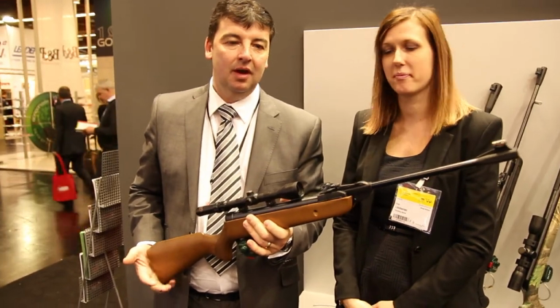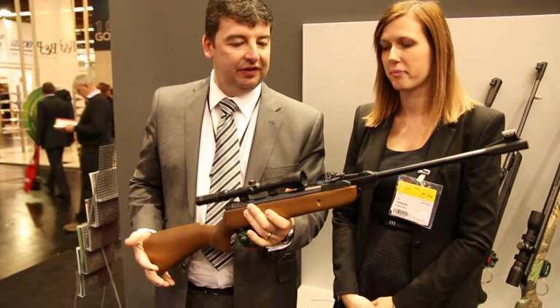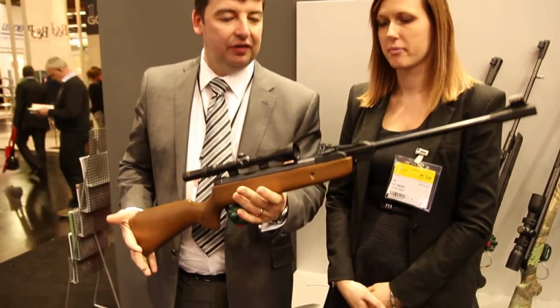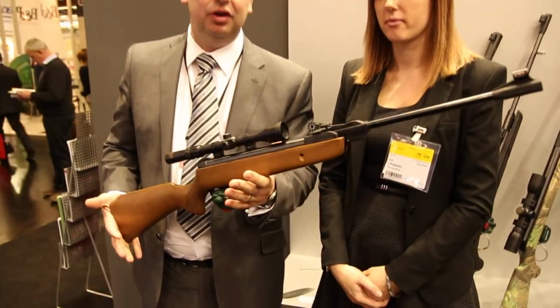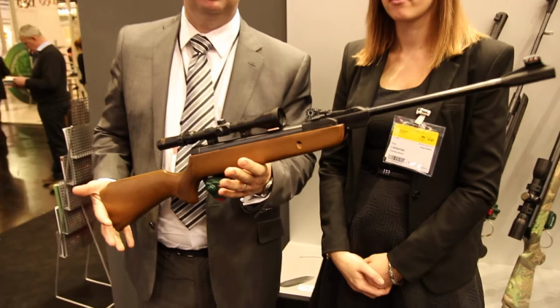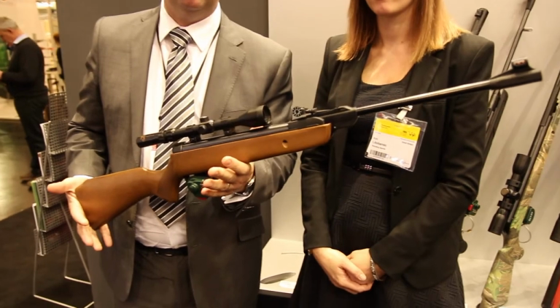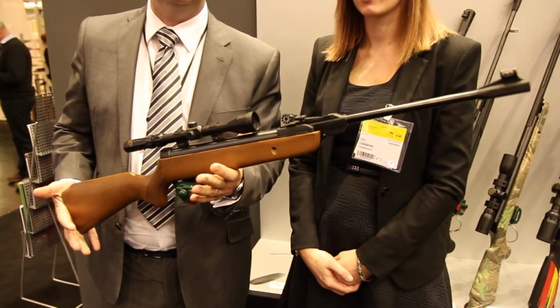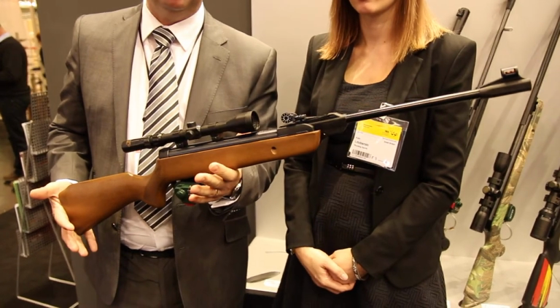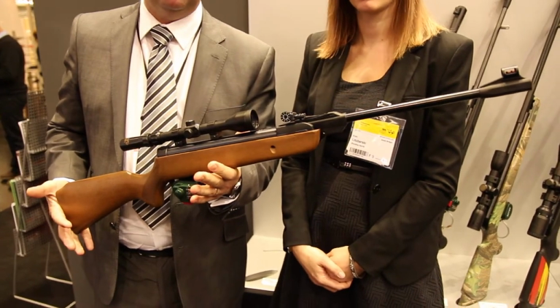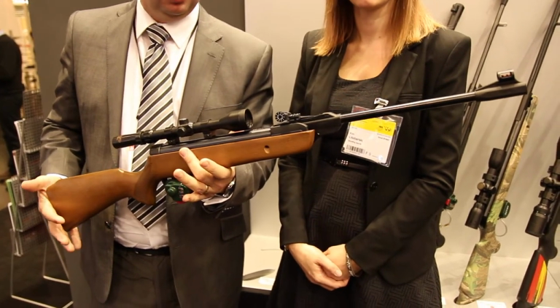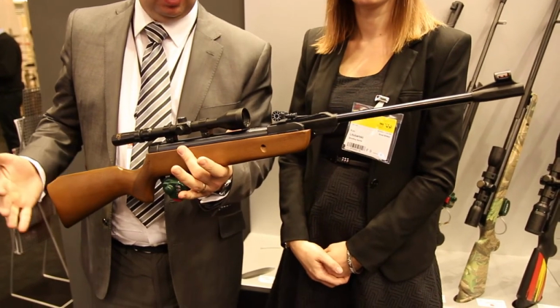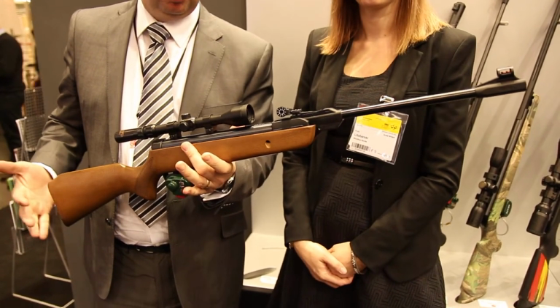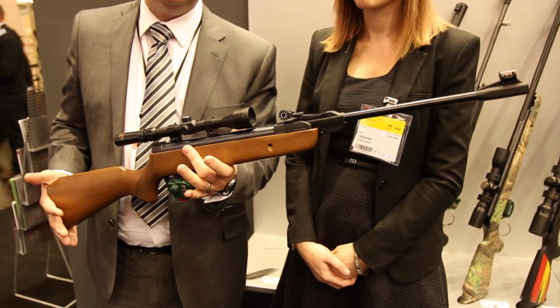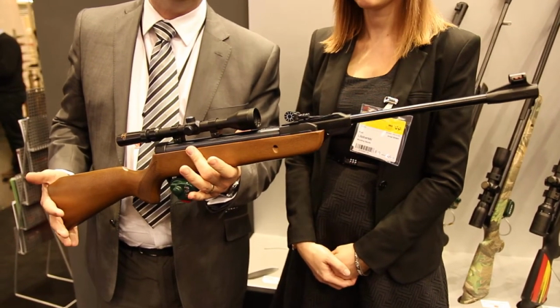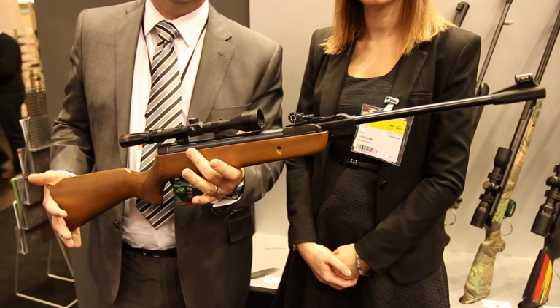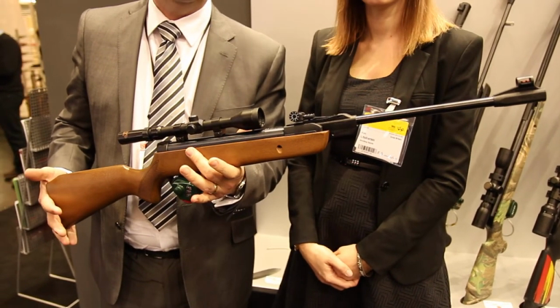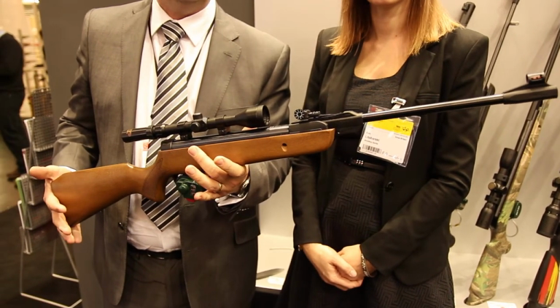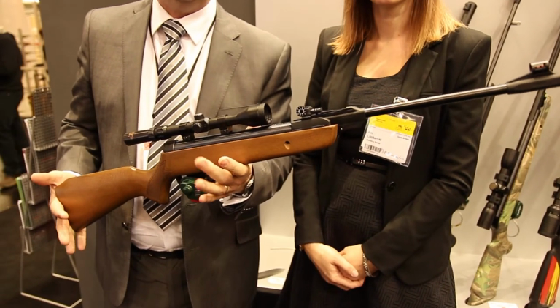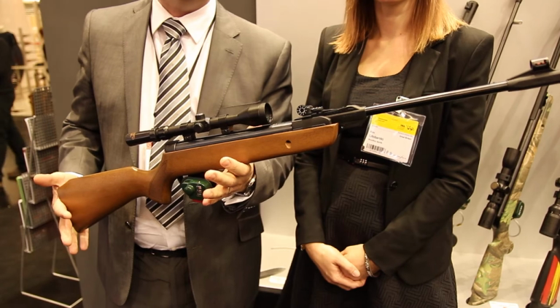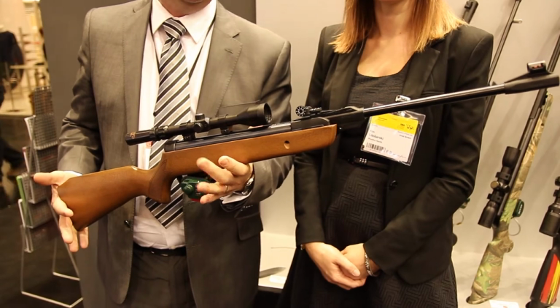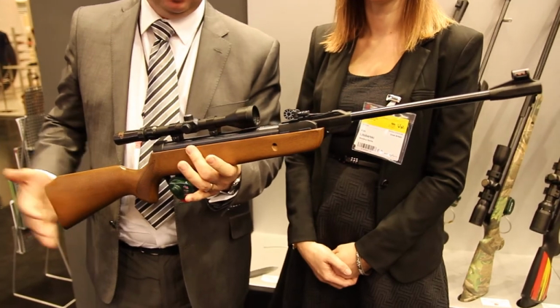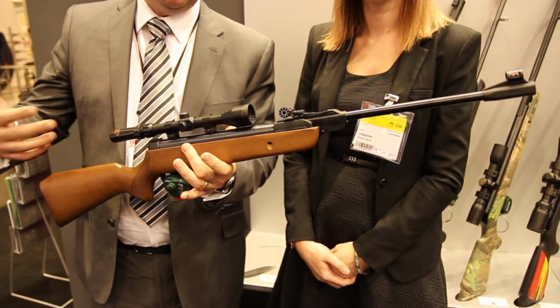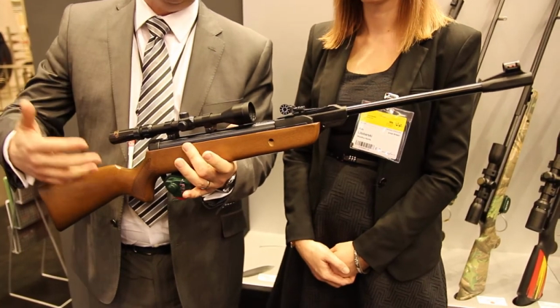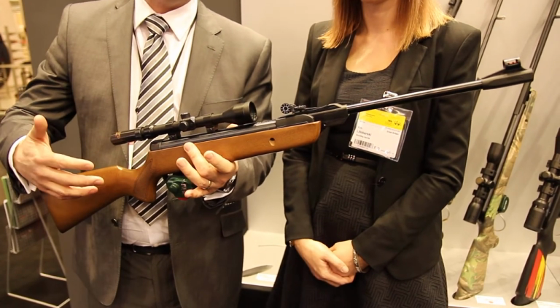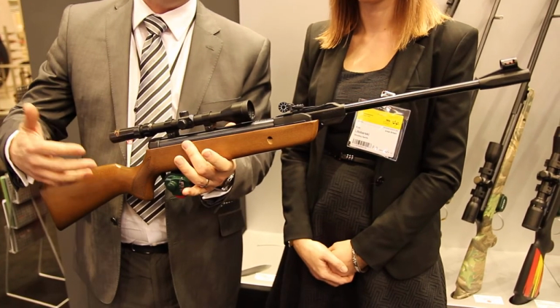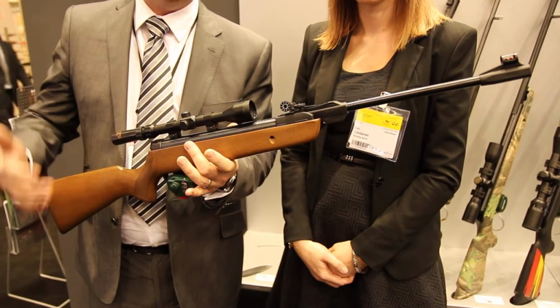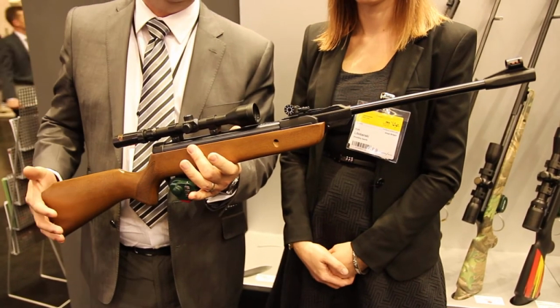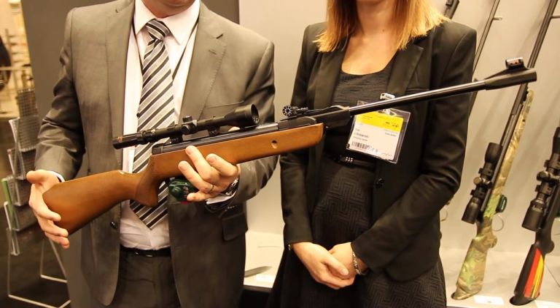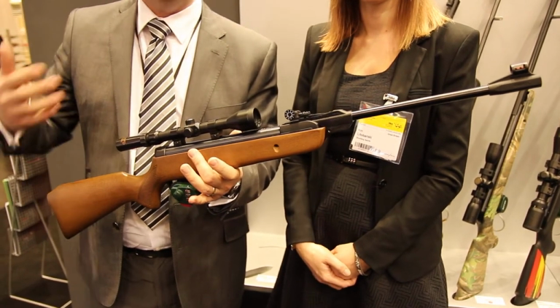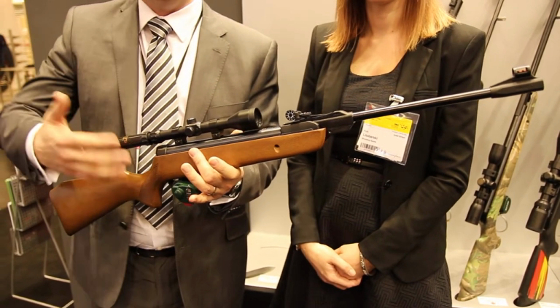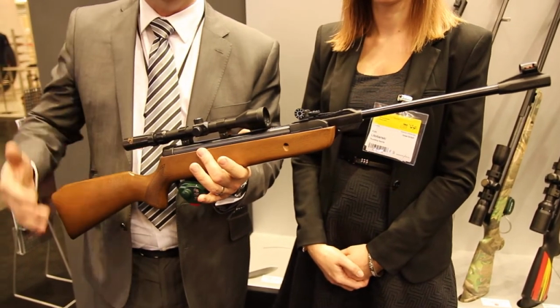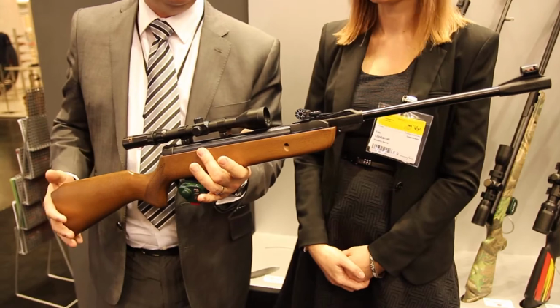This is the new Gammo Junior Hunter Rifle. We're bringing it into the UK pretty much immediately. It's been designed specifically with the young shooter in mind, as an introduction to shooting.